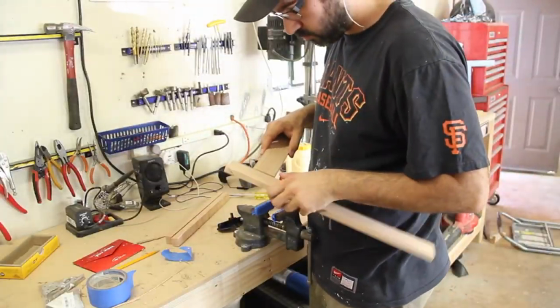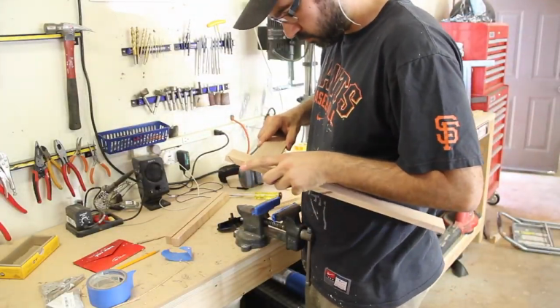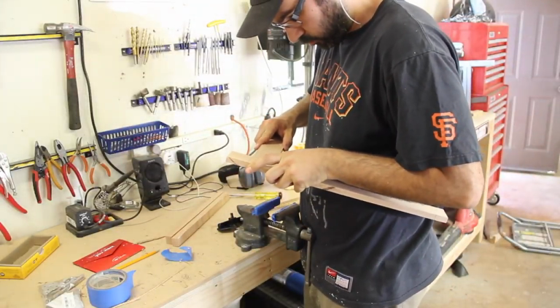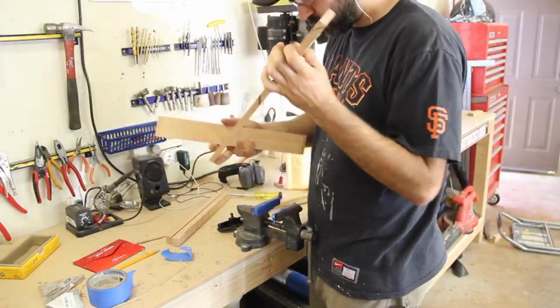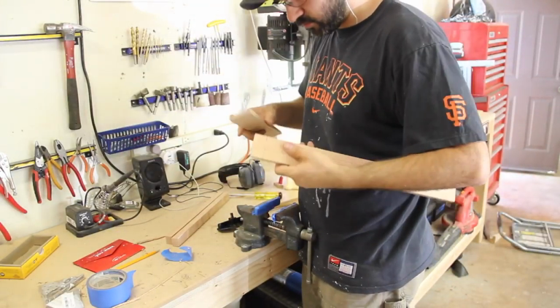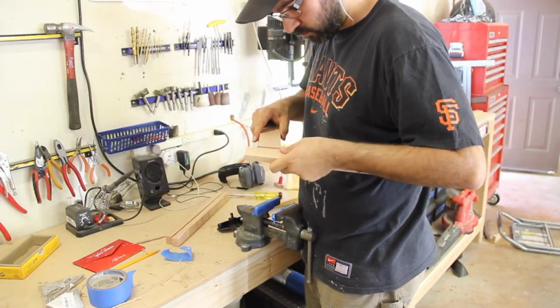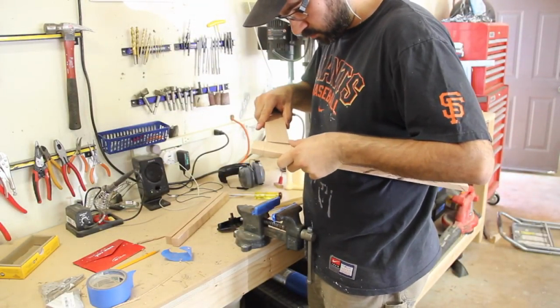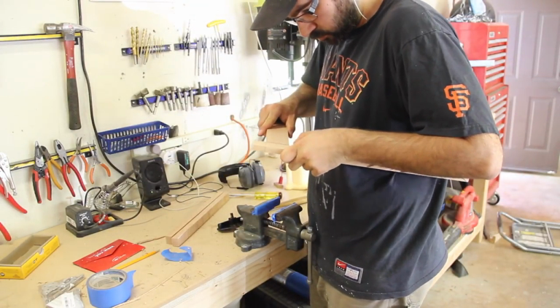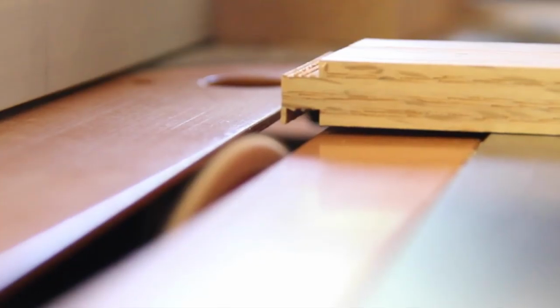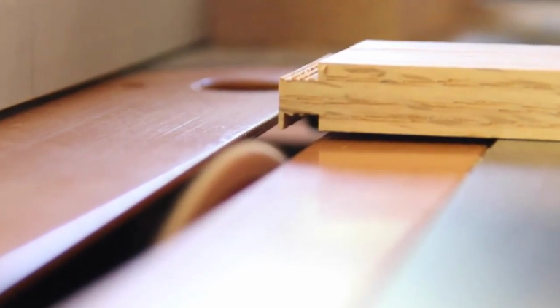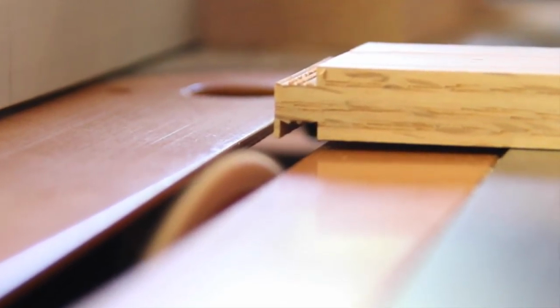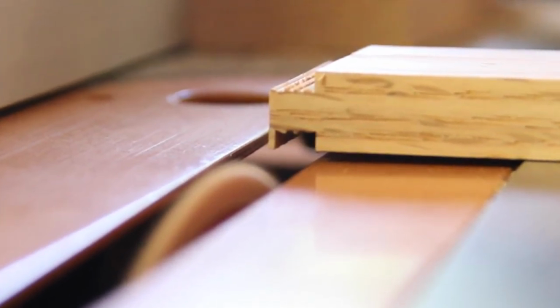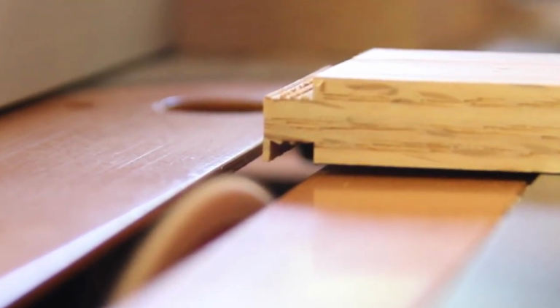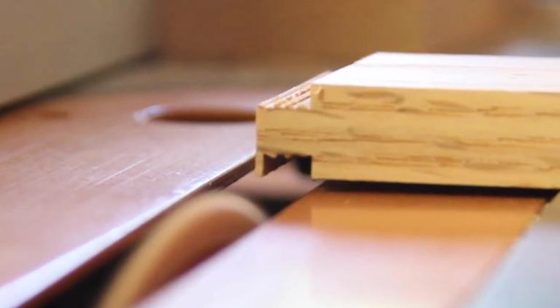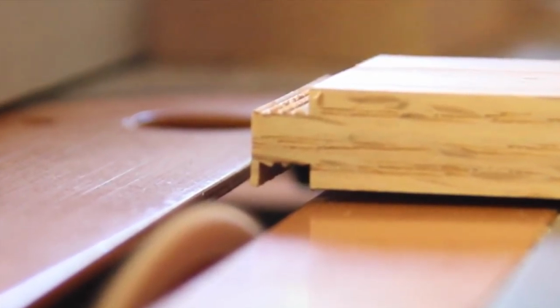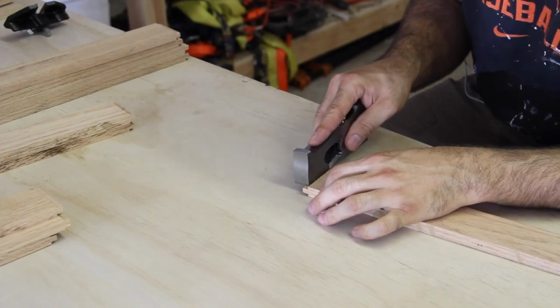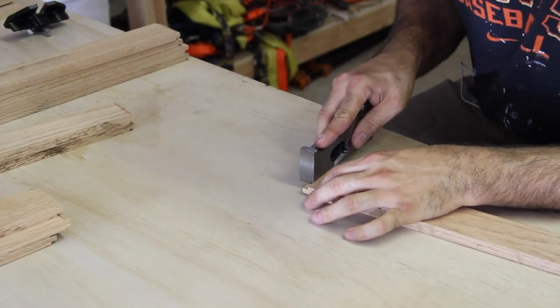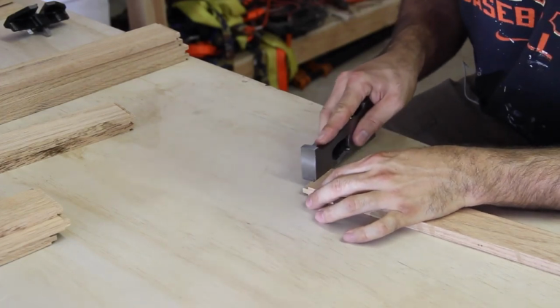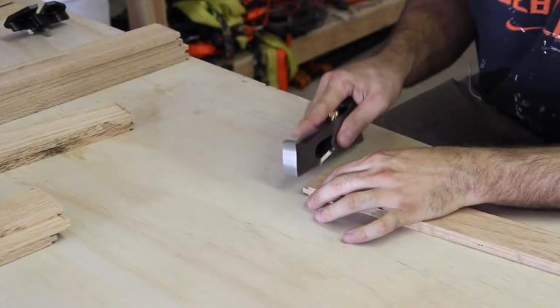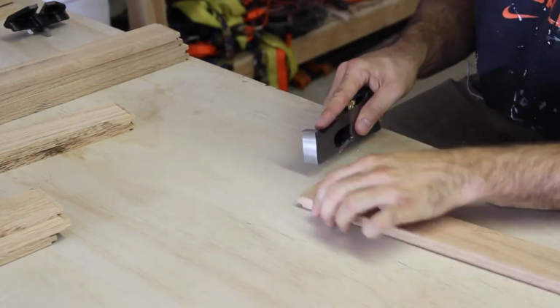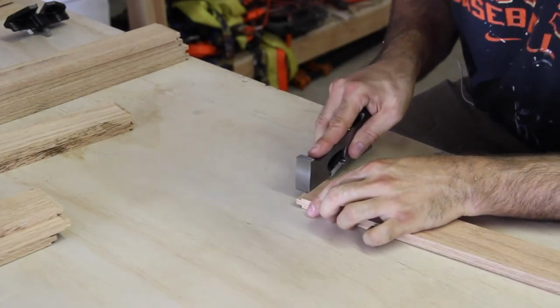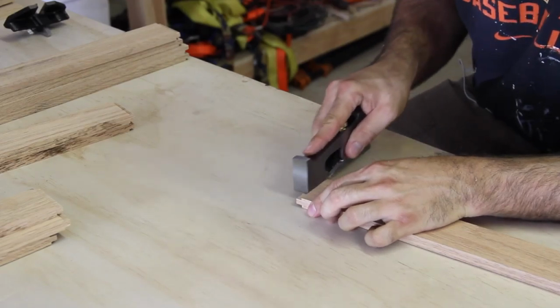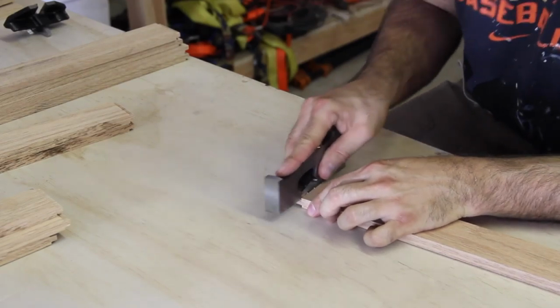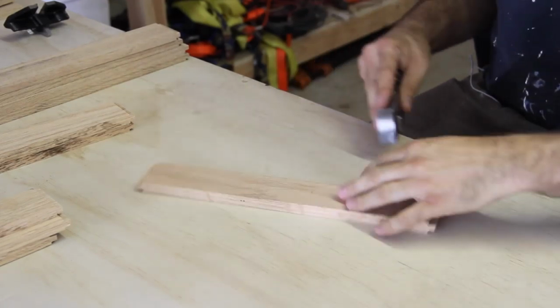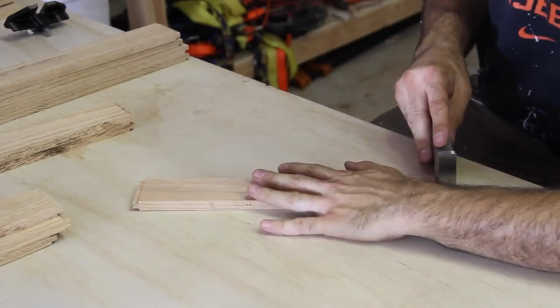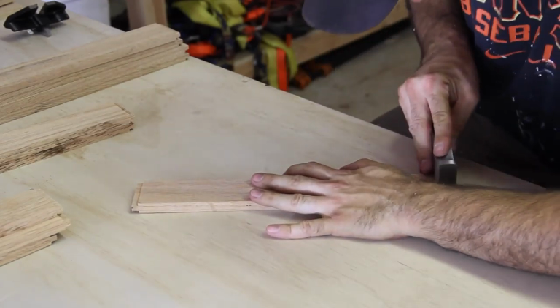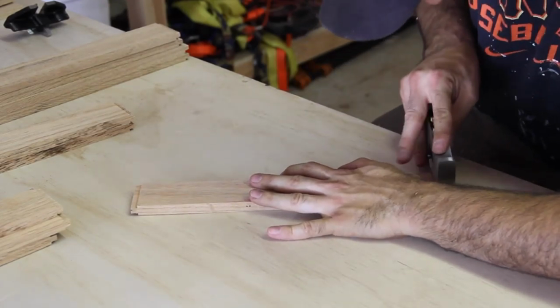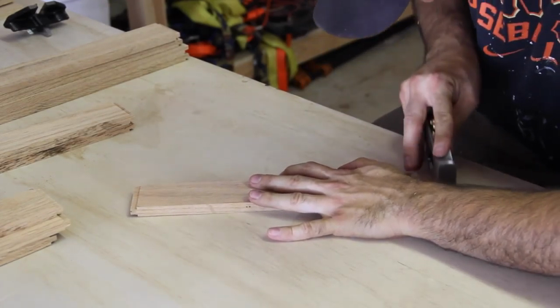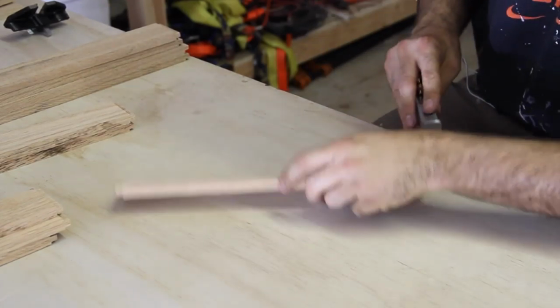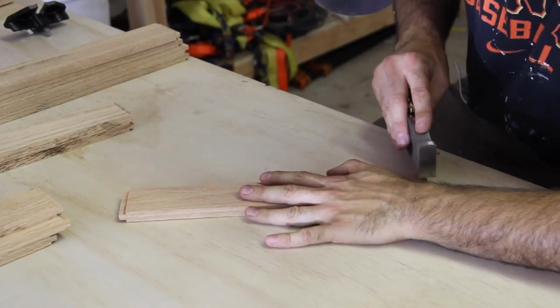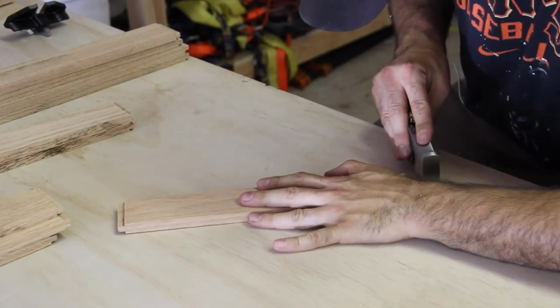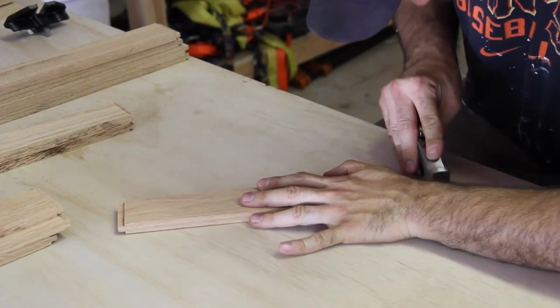I used a small router plane to flatten the bottom of the dado to the final depth. Red oak is hard so it takes some time and a combination of both the chisel and plane to remove all the material. I used another piece to test with the tenon into the dado.